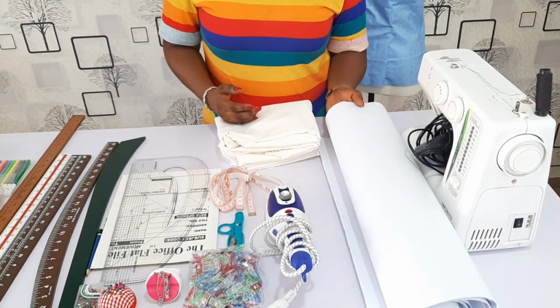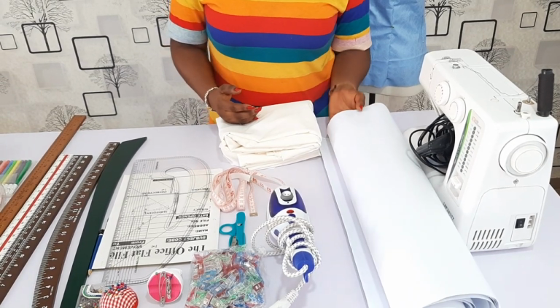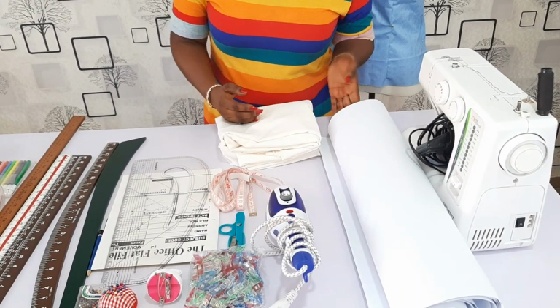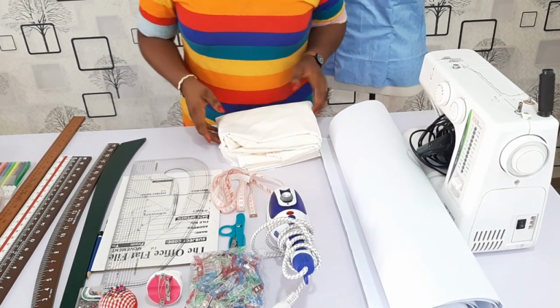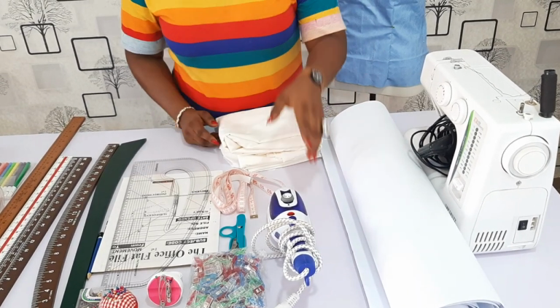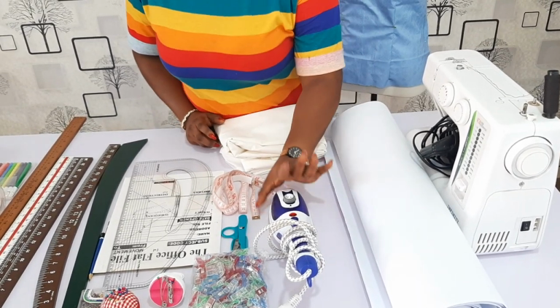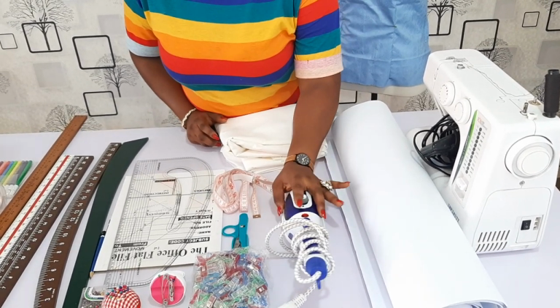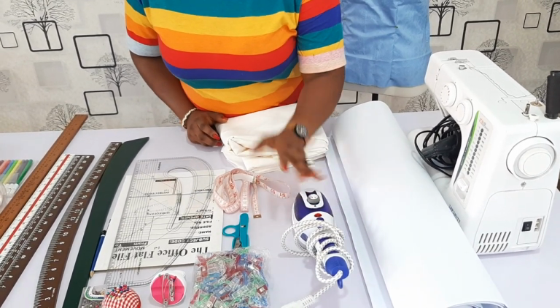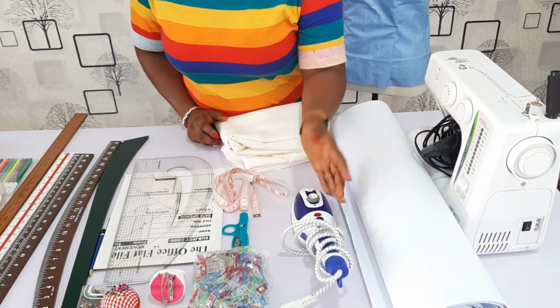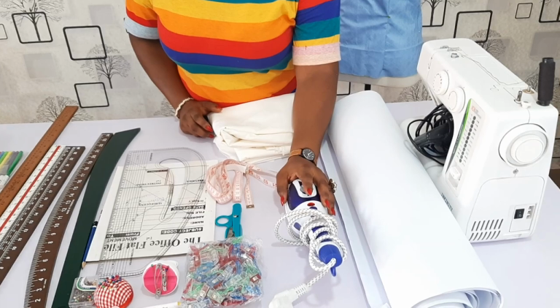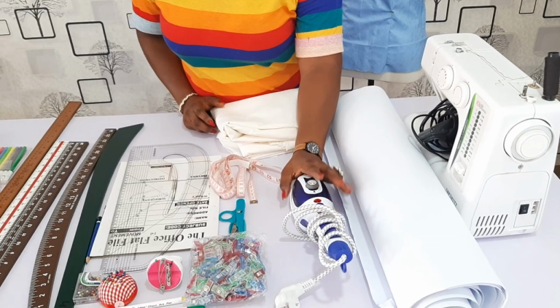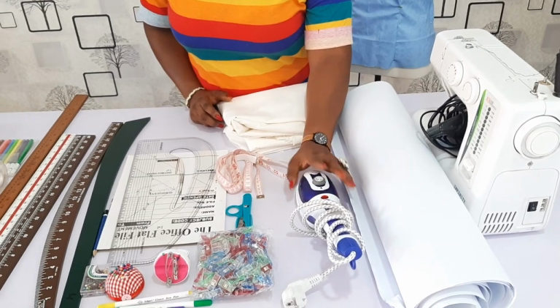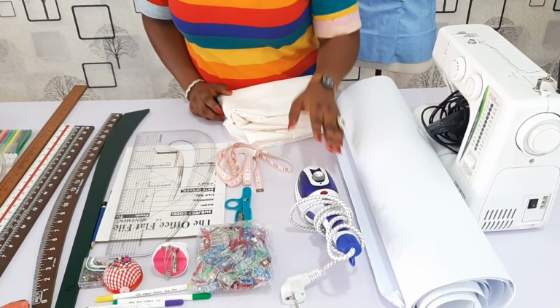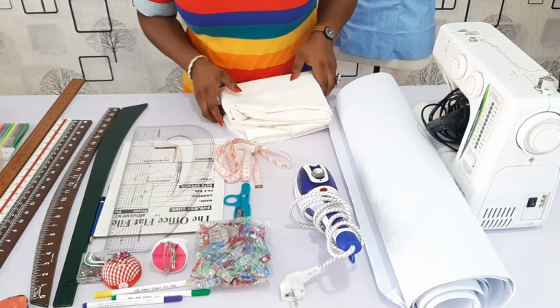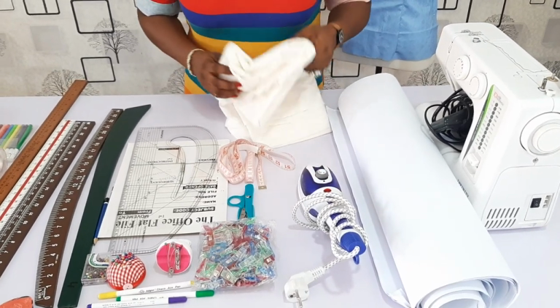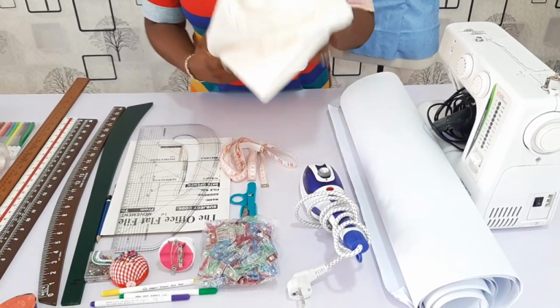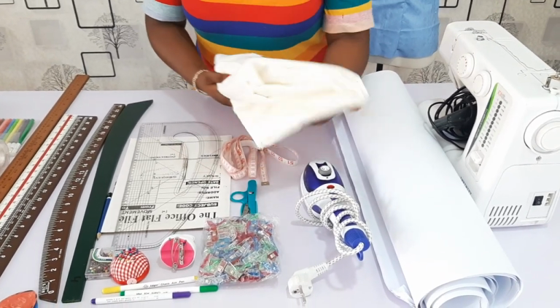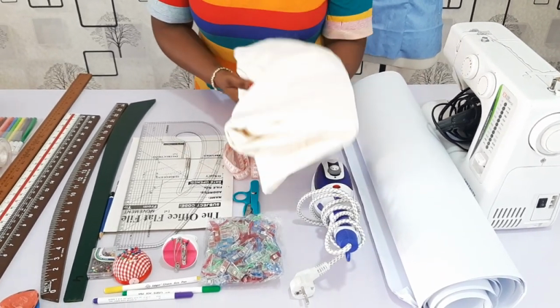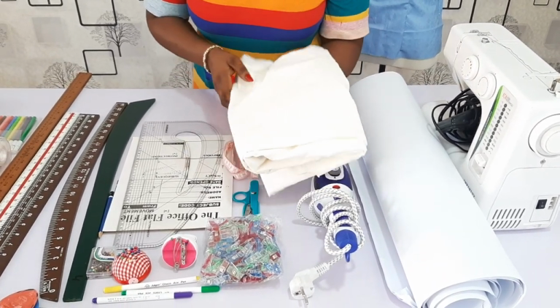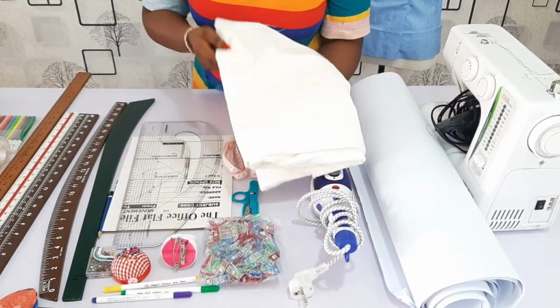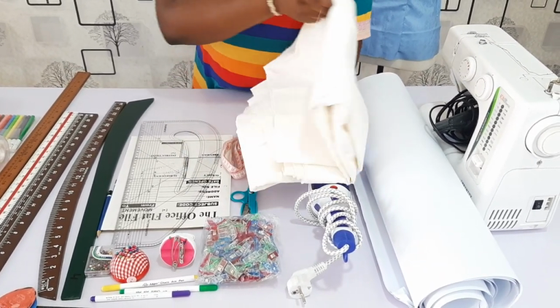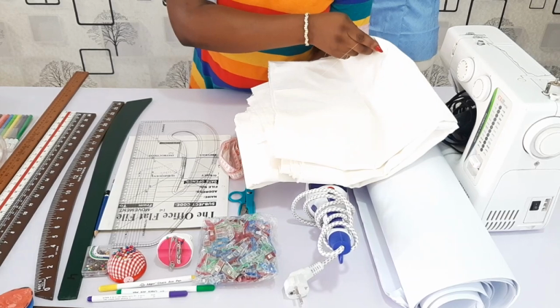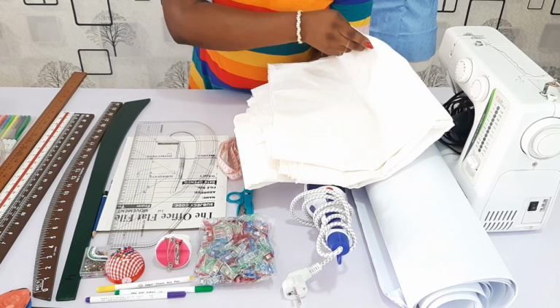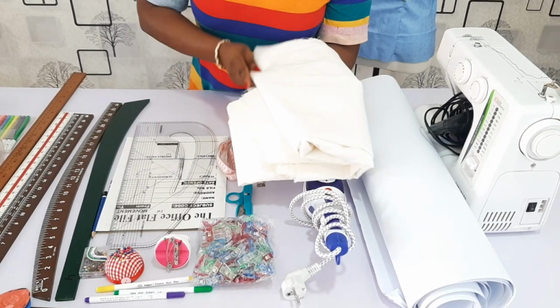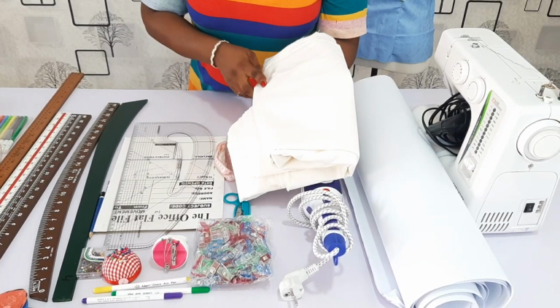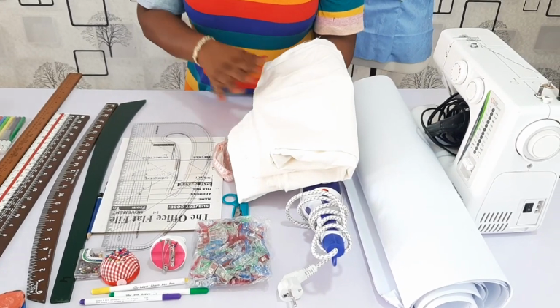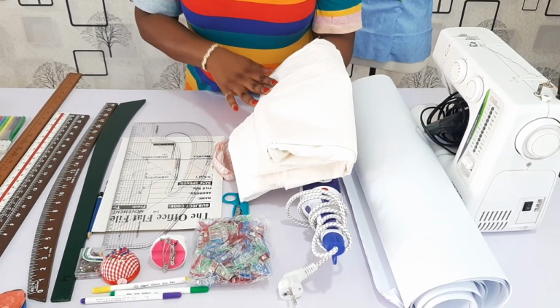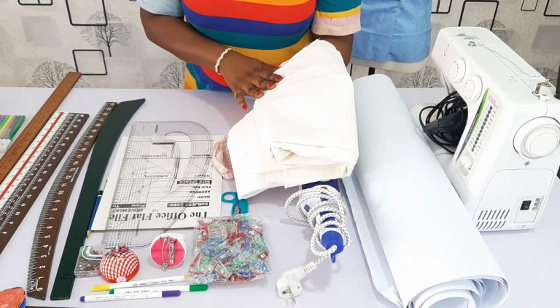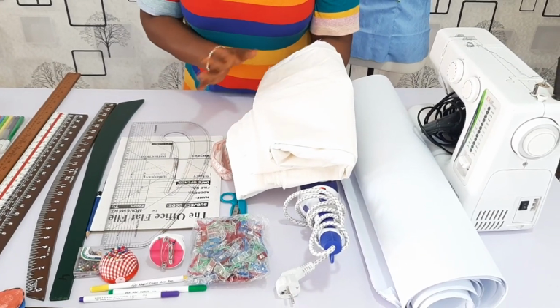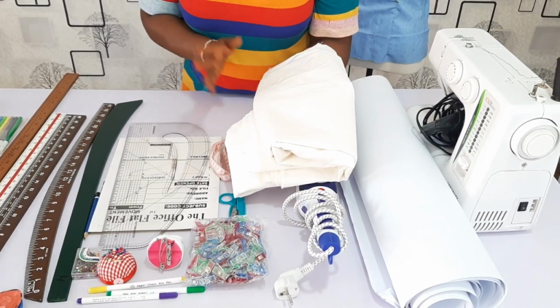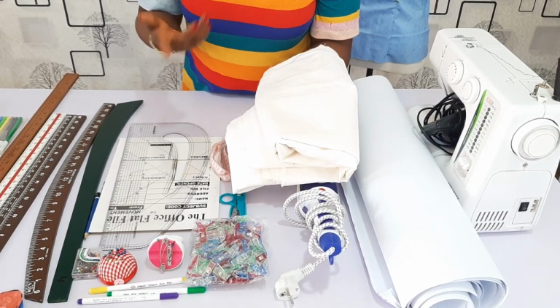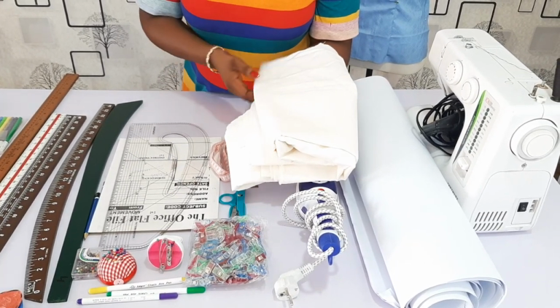You also need a pressing iron or a steamer, whatever you have. Another essential thing is the calico fabric. And if you are outside Nigeria, muslin is what you should get.